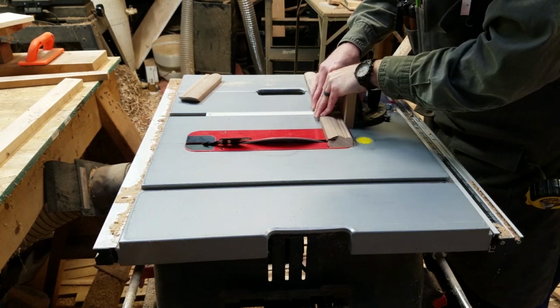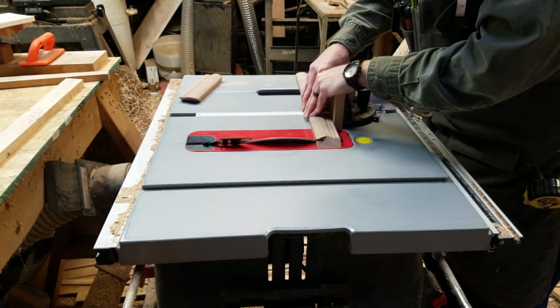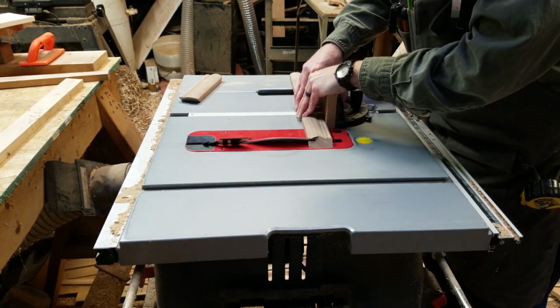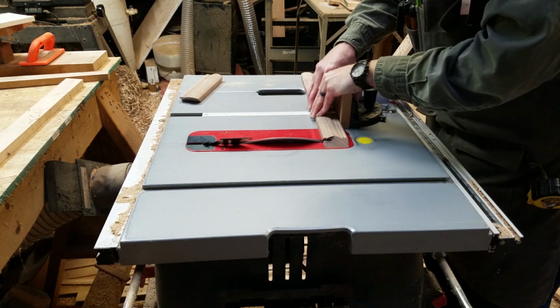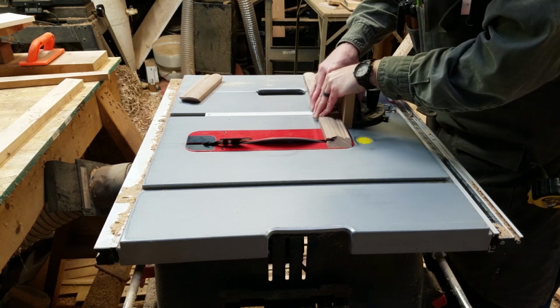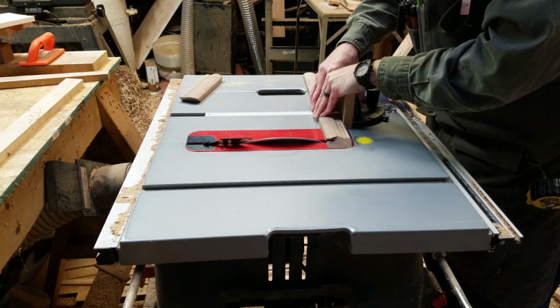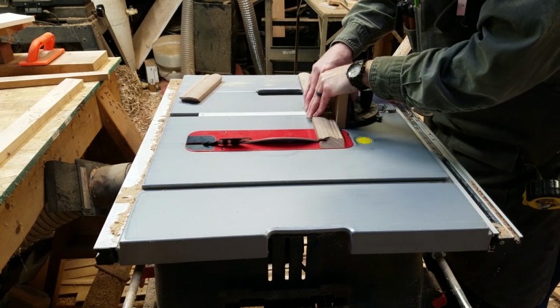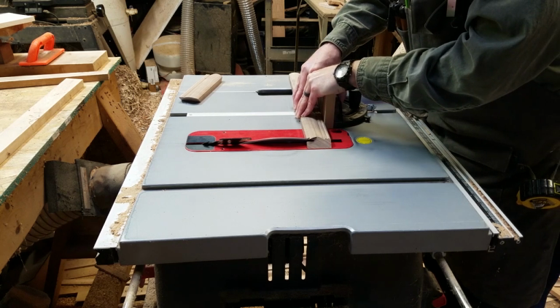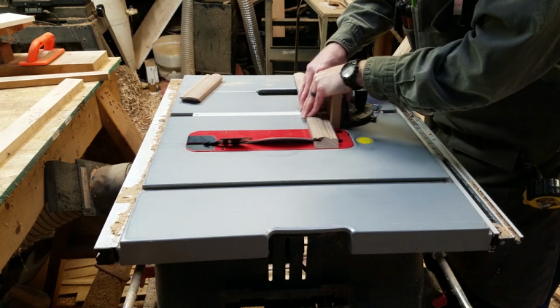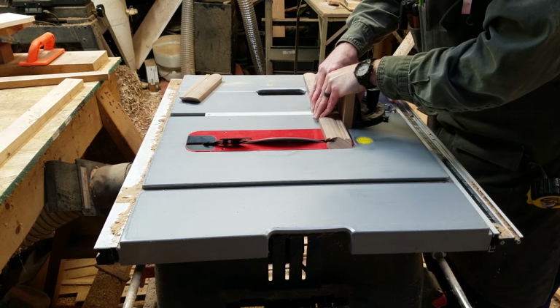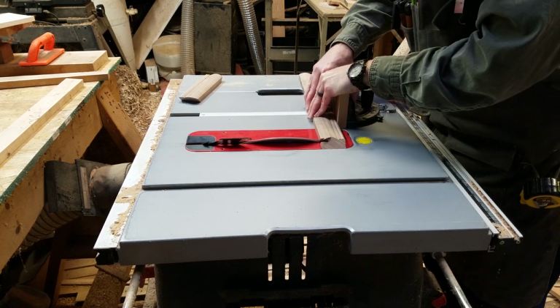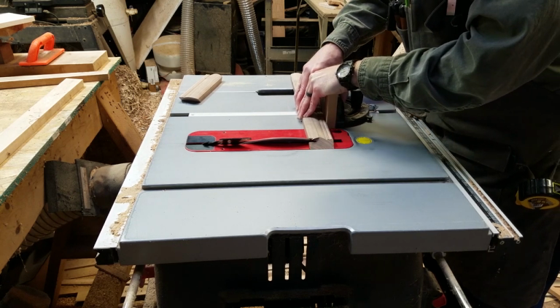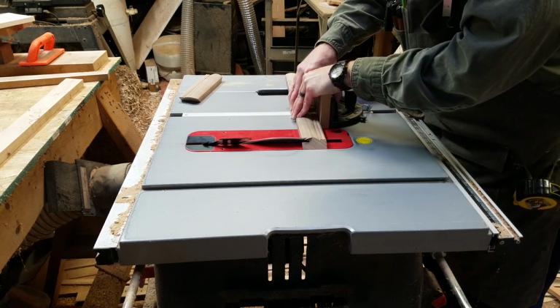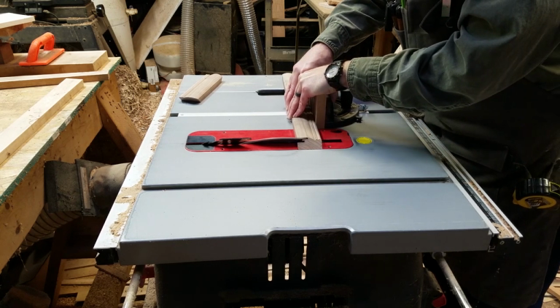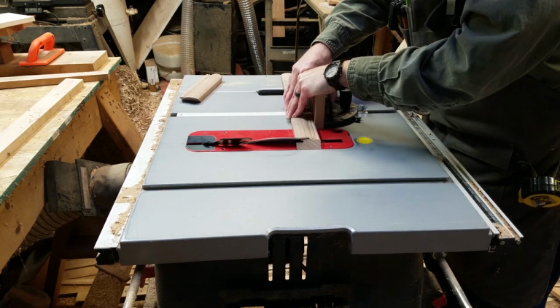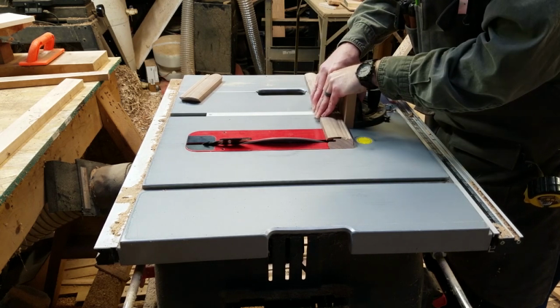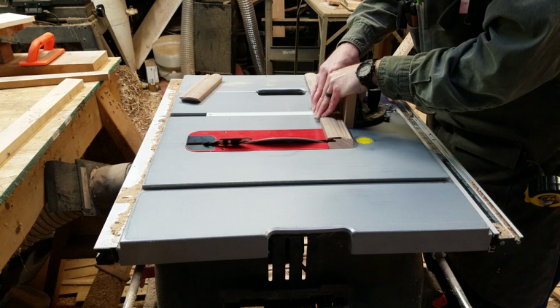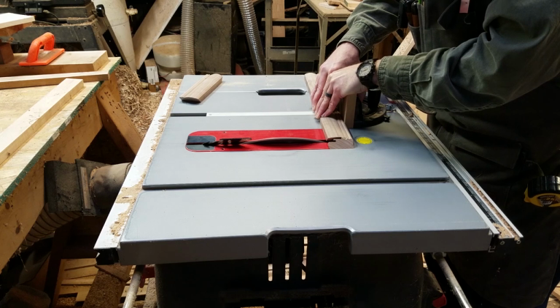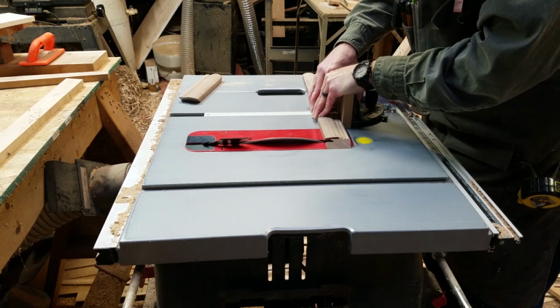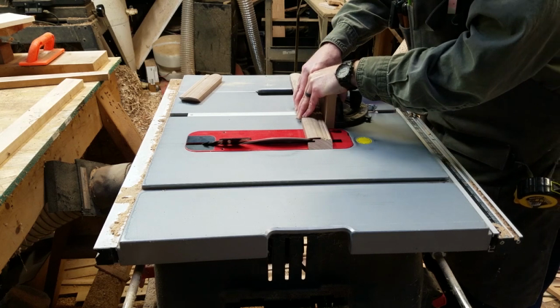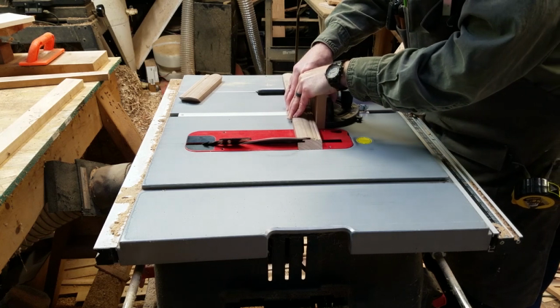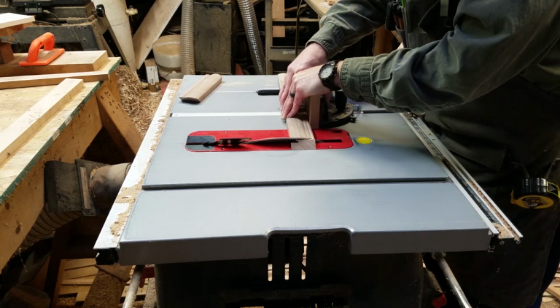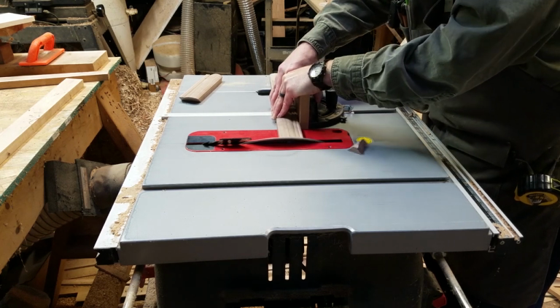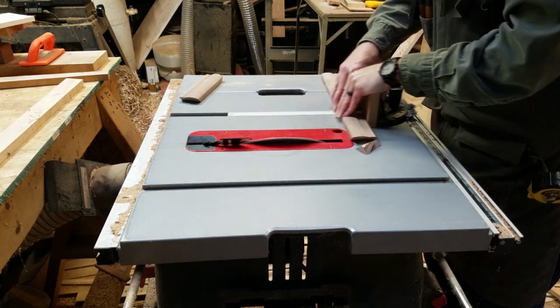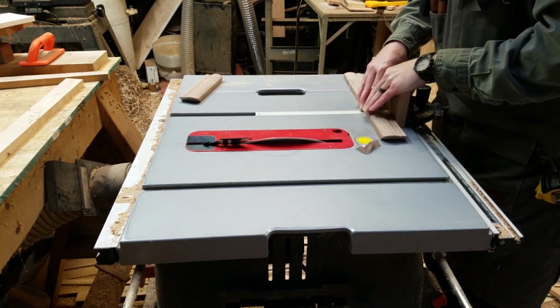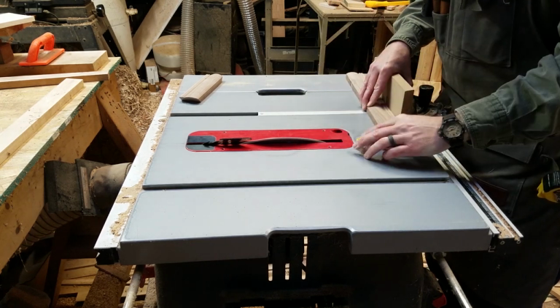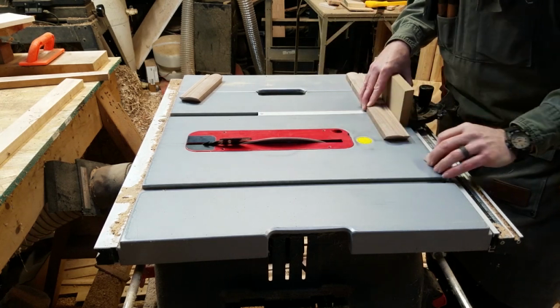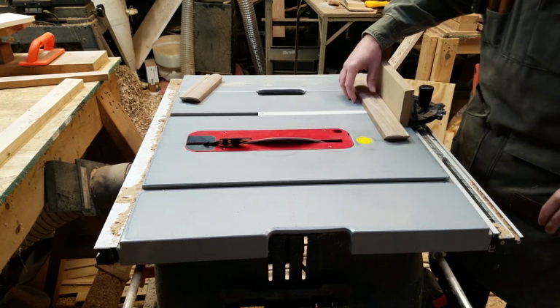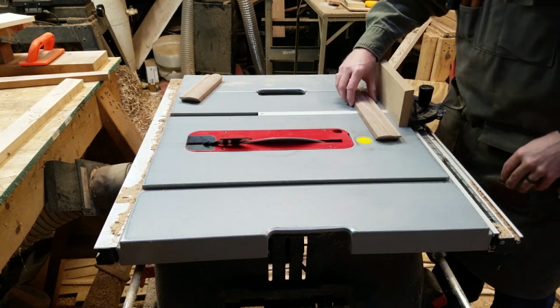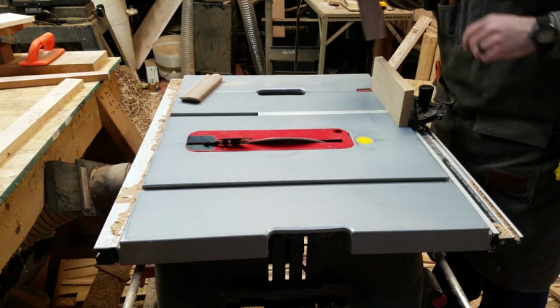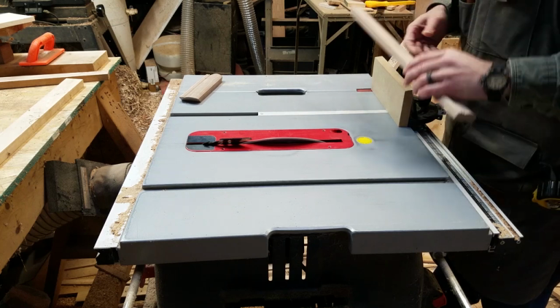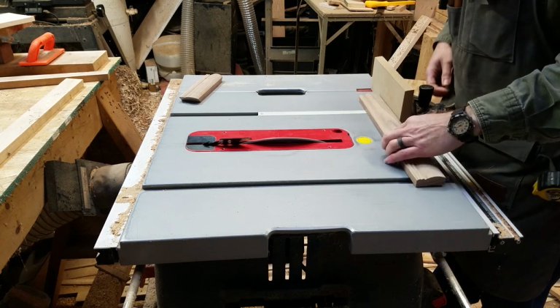Now, using my miter gauge to make safe and accurate cross cuts, I cut the box sides to rough length. I will refine the miters in a minute, but I'm cutting them to rough length first so that I can sneak up on the exact fit.